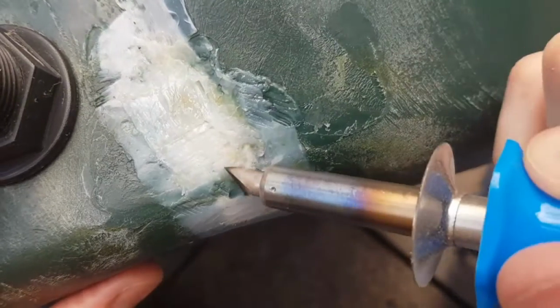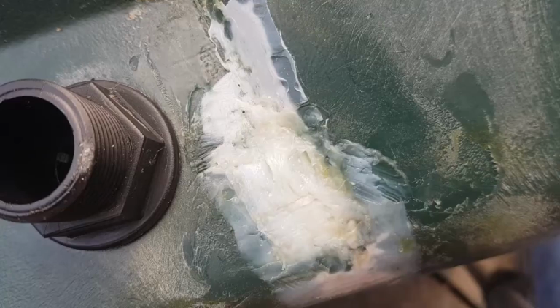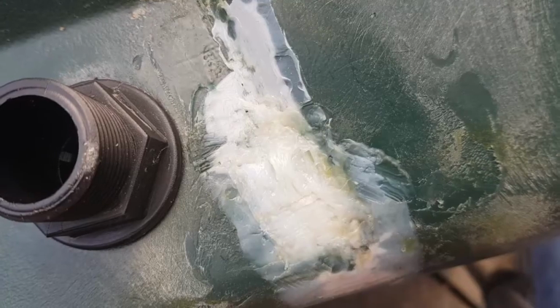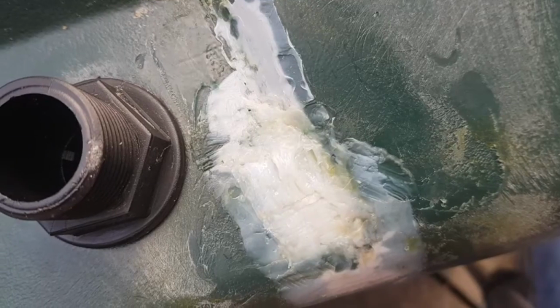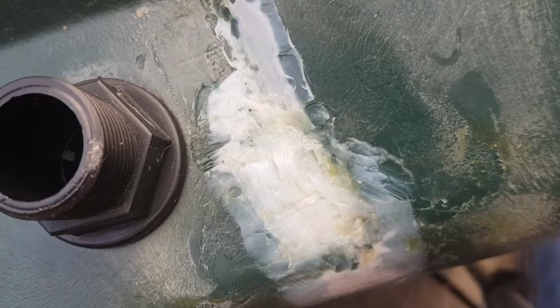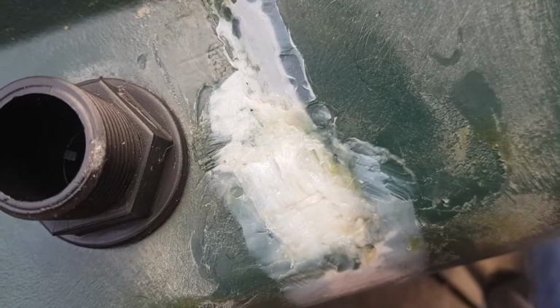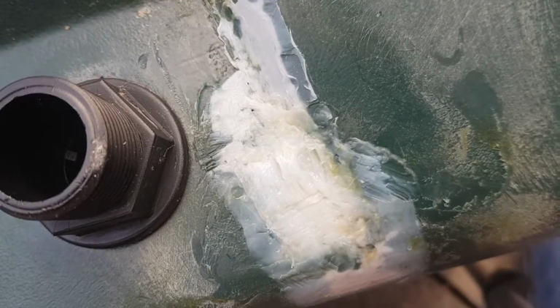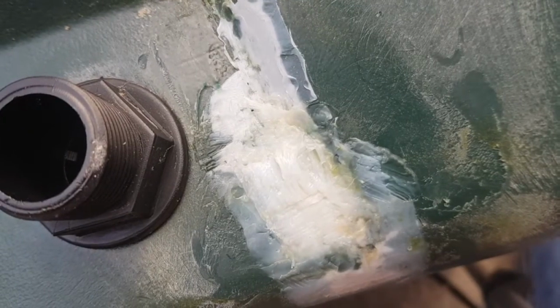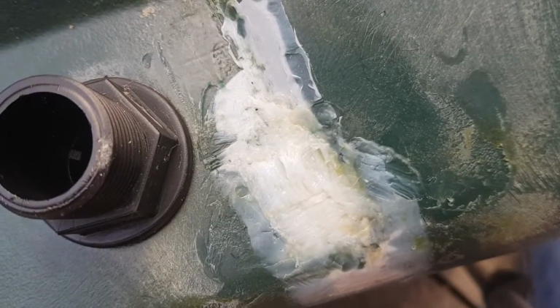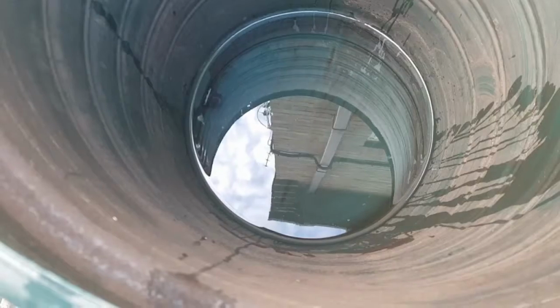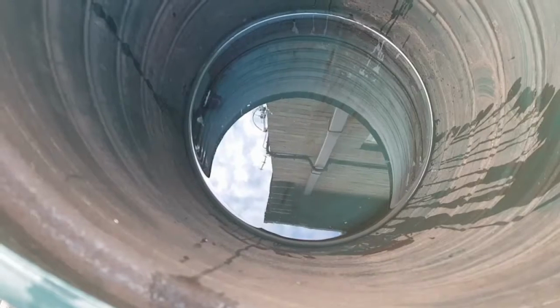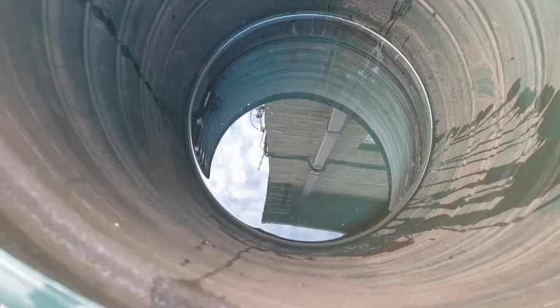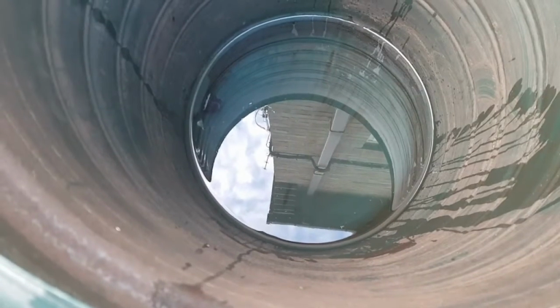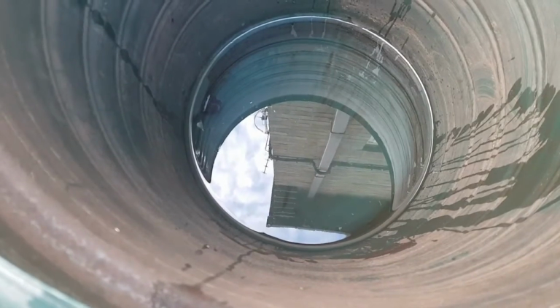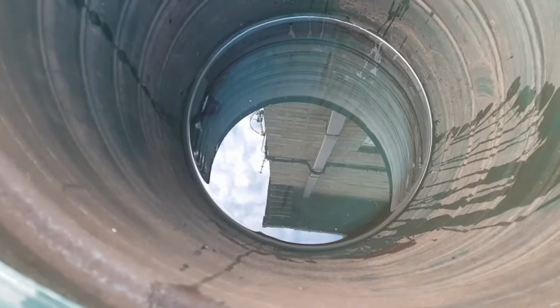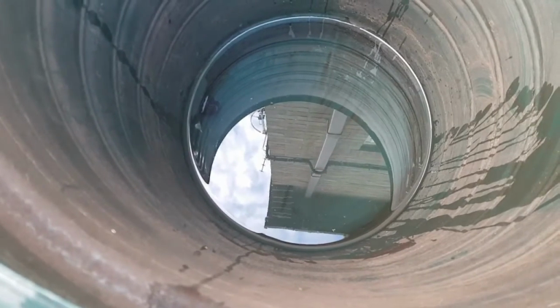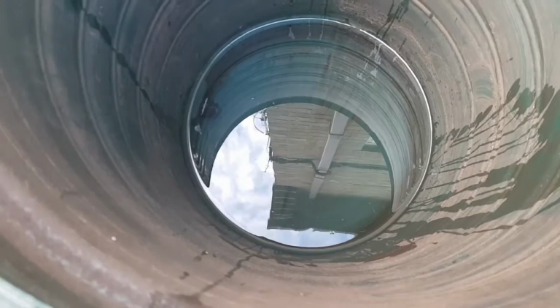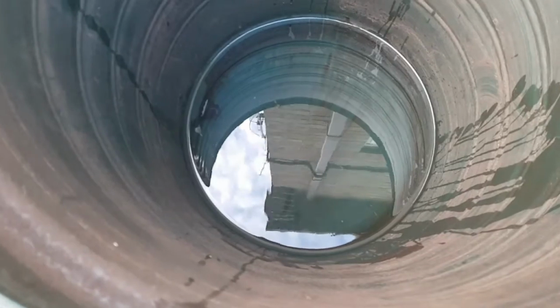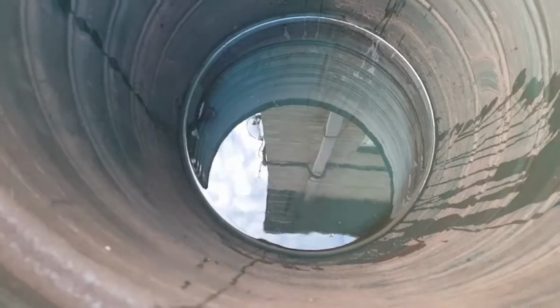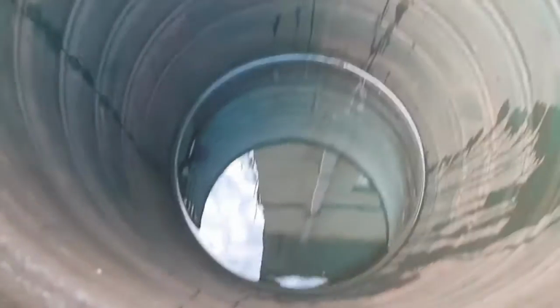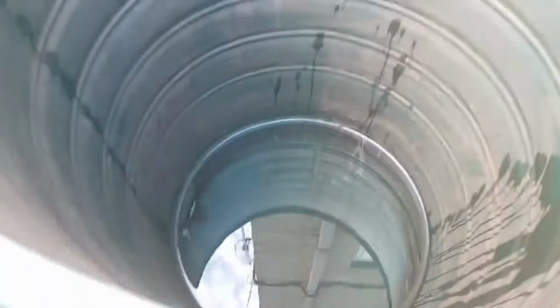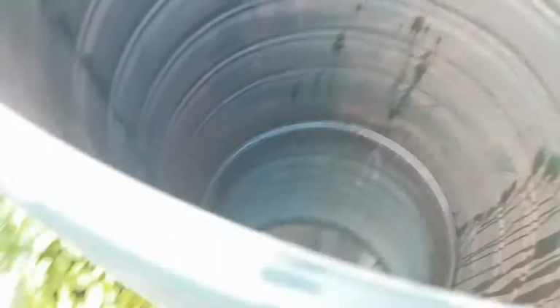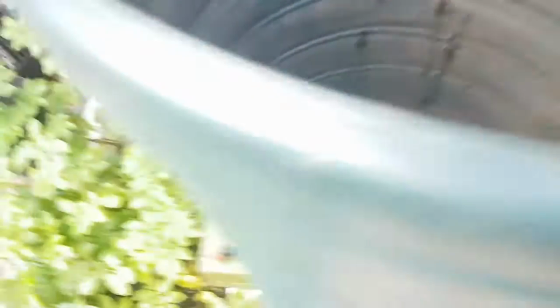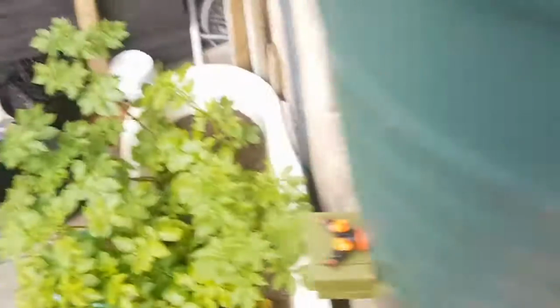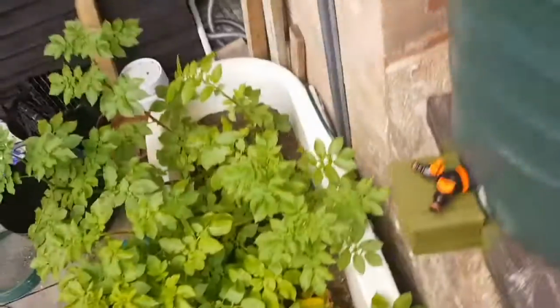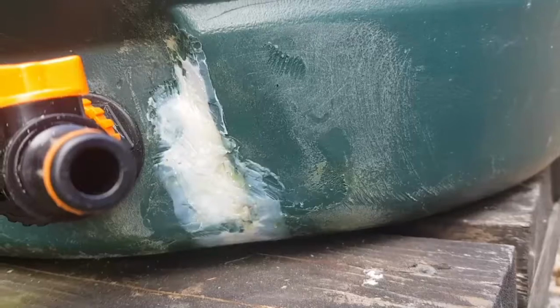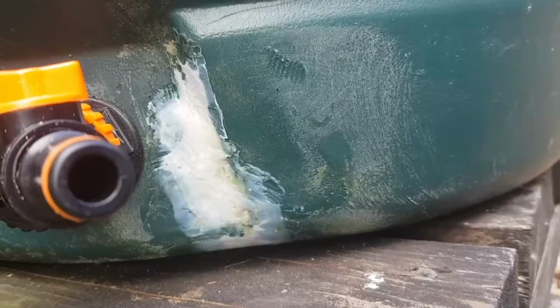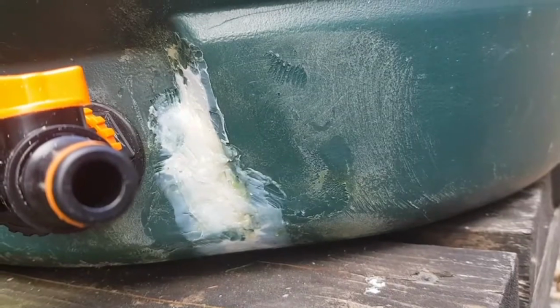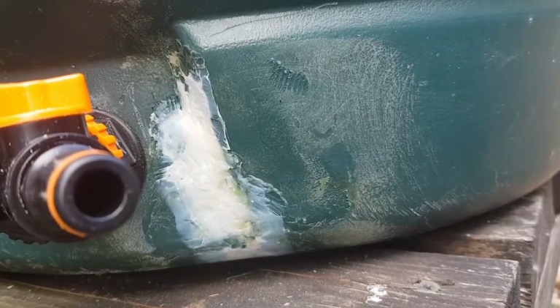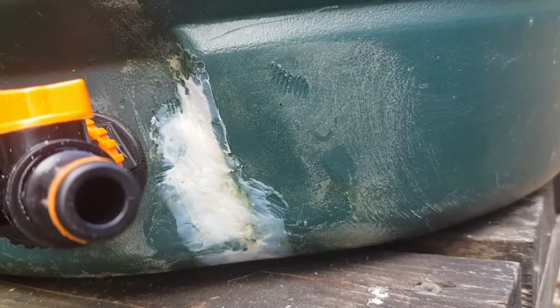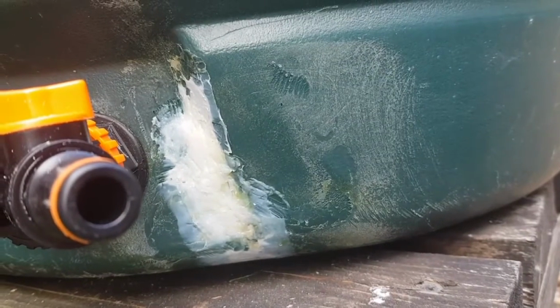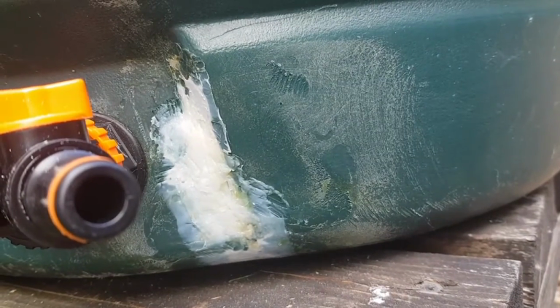I think that looks better. I brought some water down from the big tank so it's just above the tap and where we fixed it. It's not pretty, but I can't see any leaks.